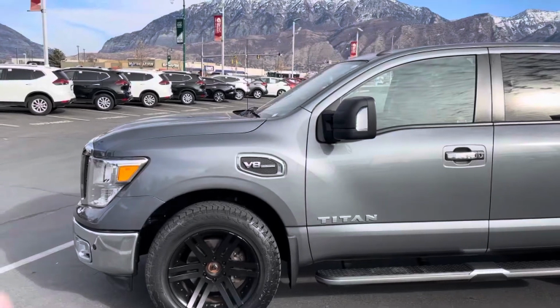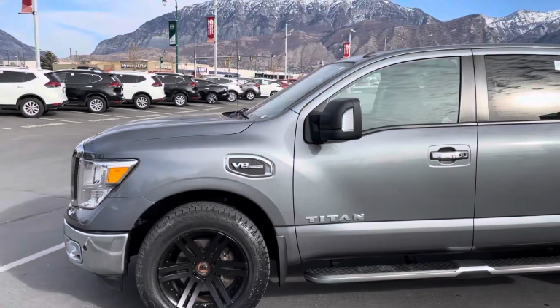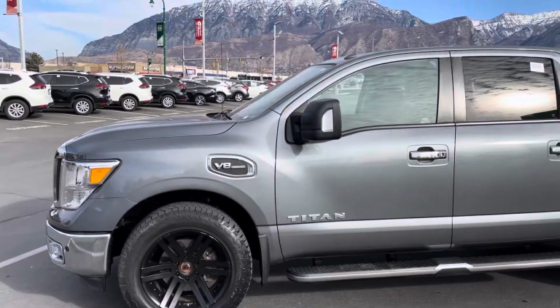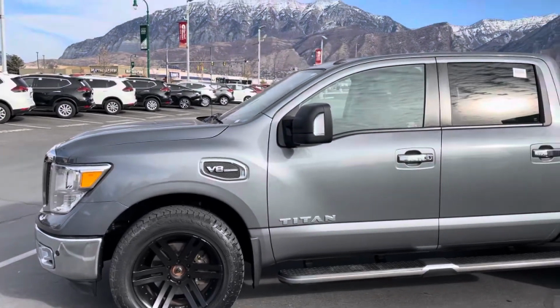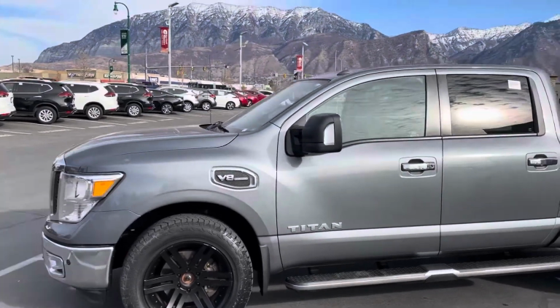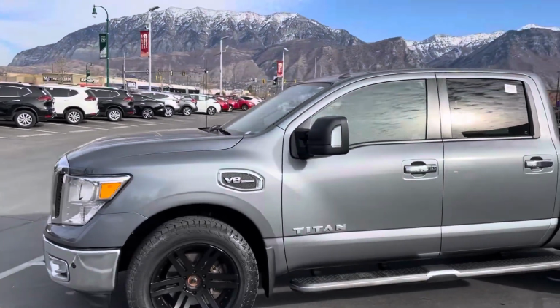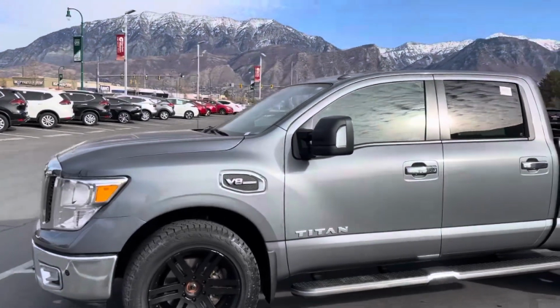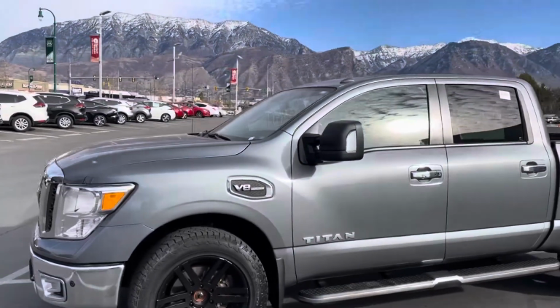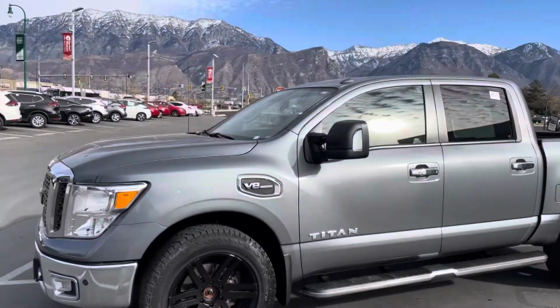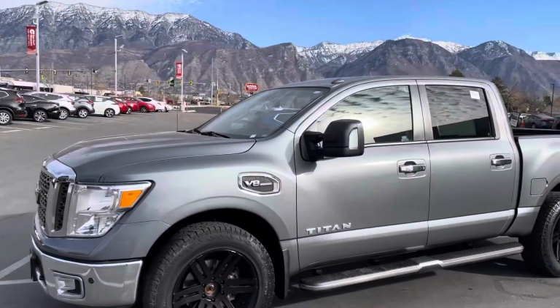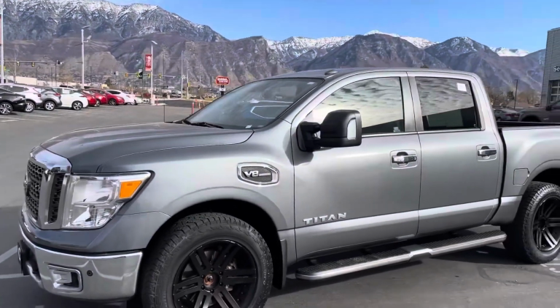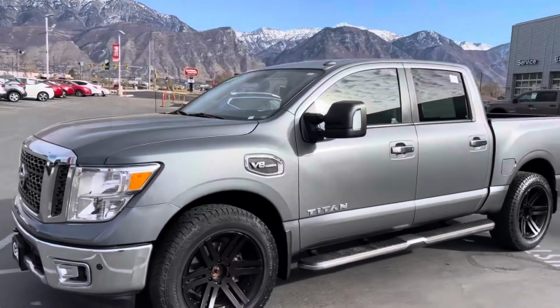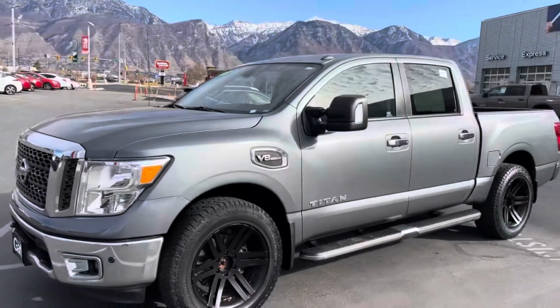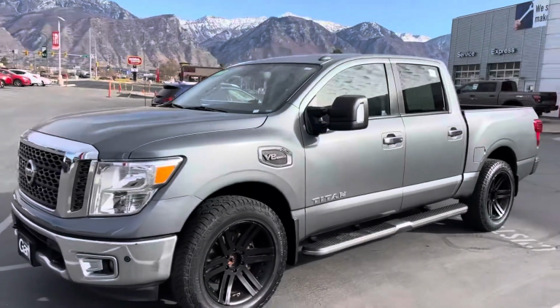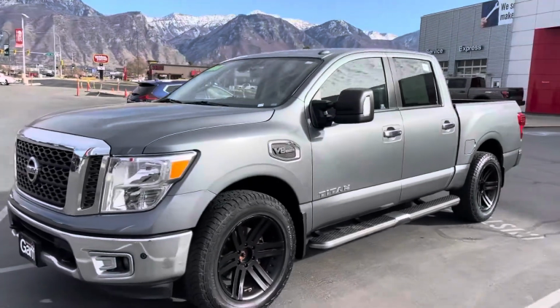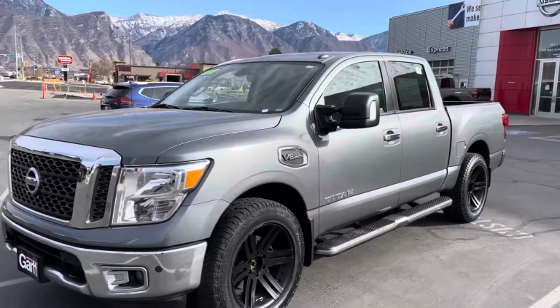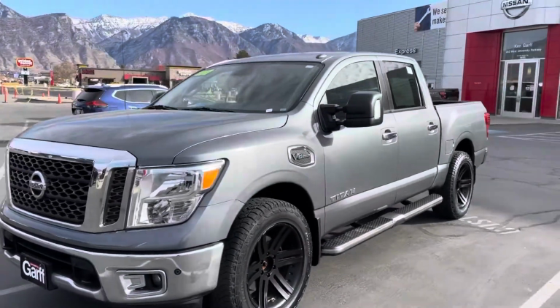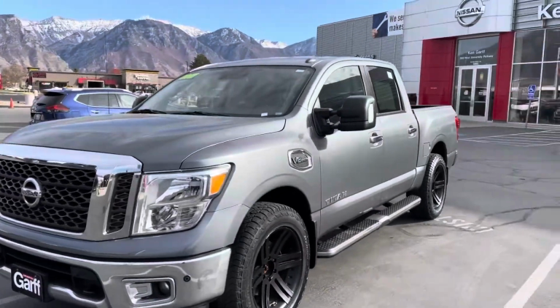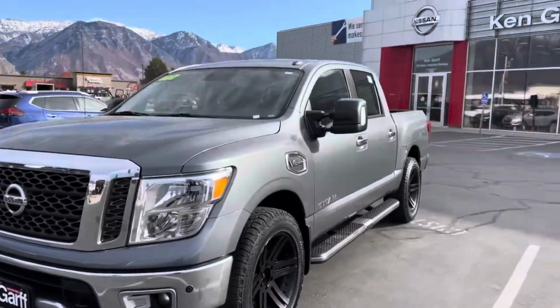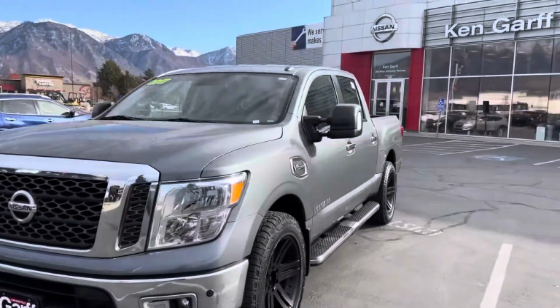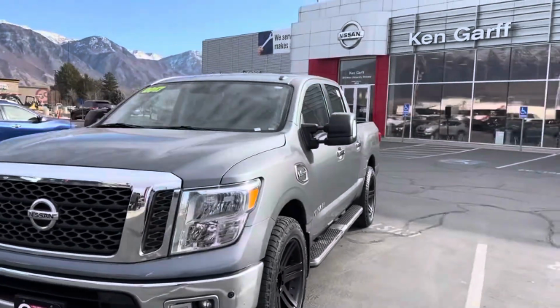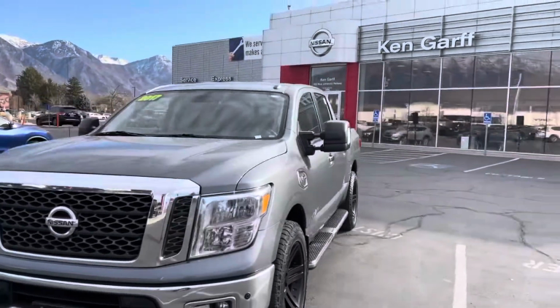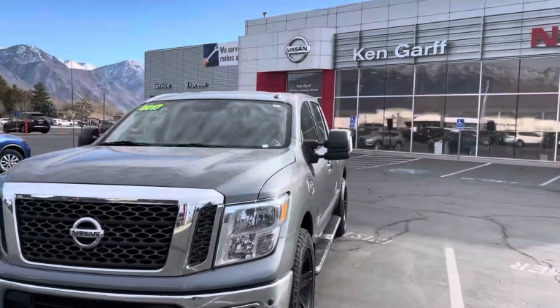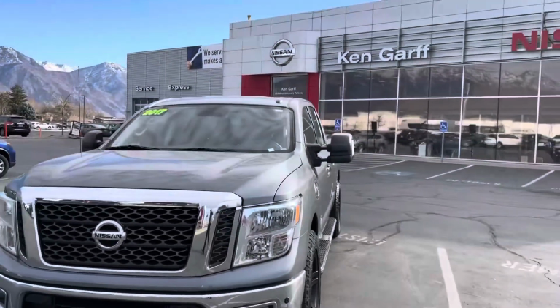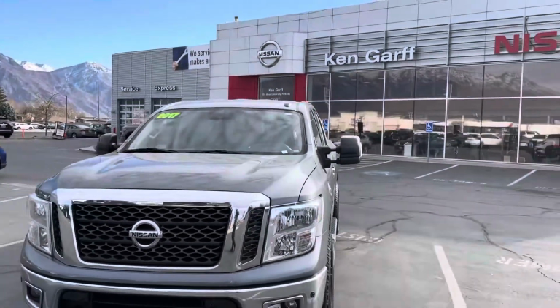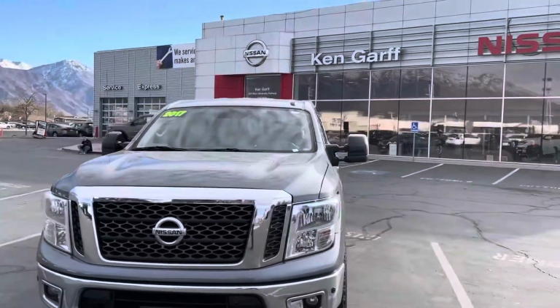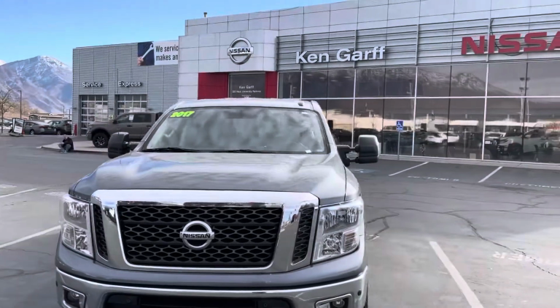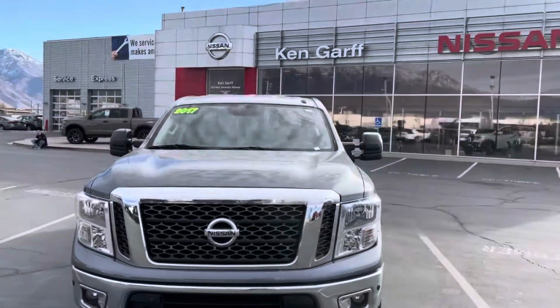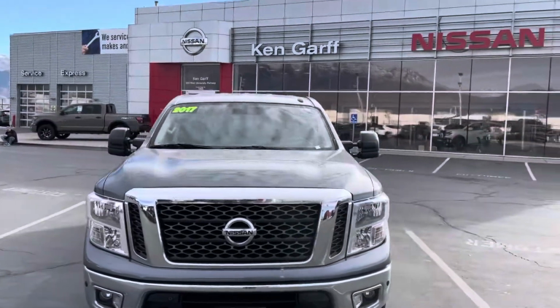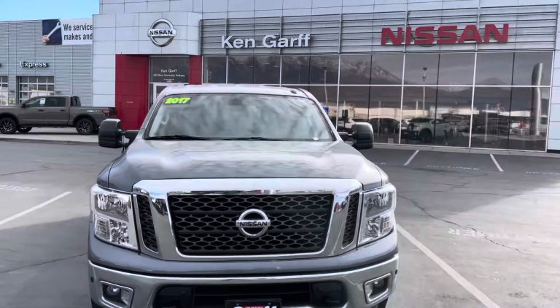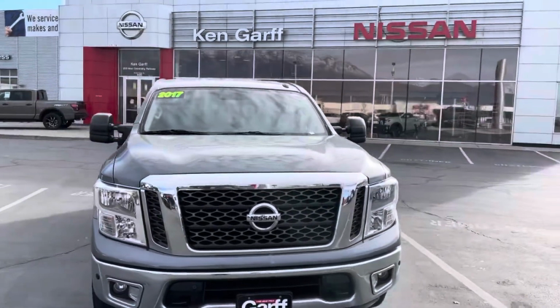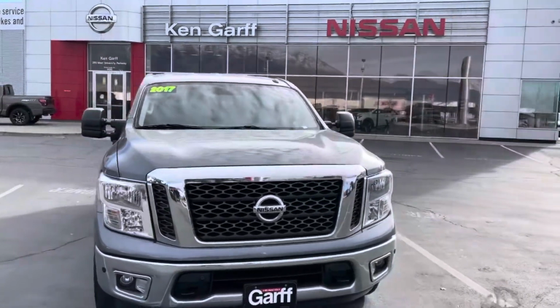Here's a look at that 2017 Nissan Titan SV. Super low miles and in really, really good shape. It's got a really nice look to it with that darker gray color.